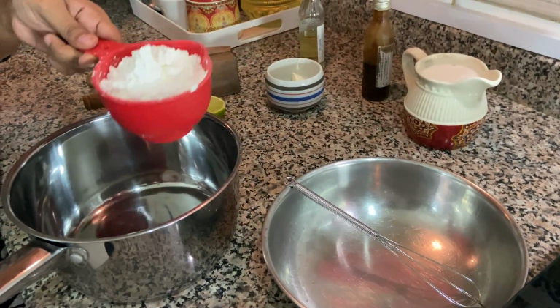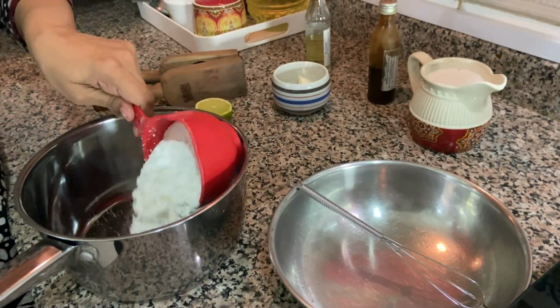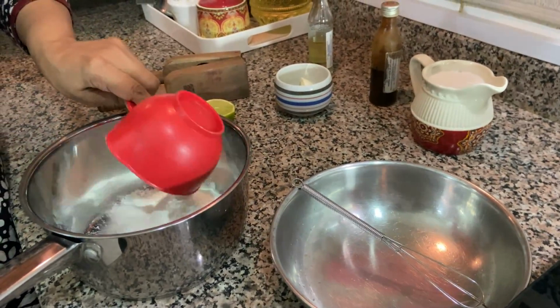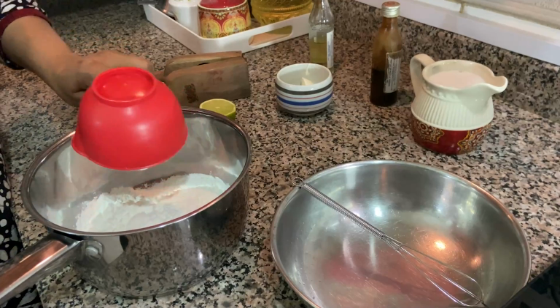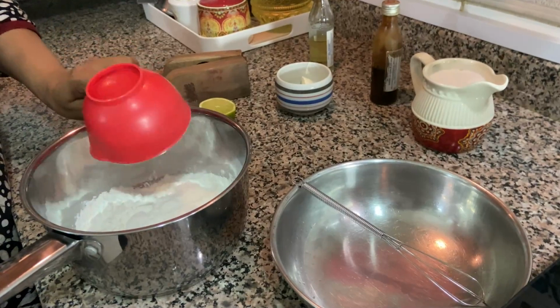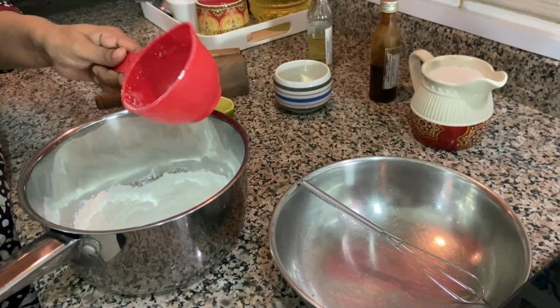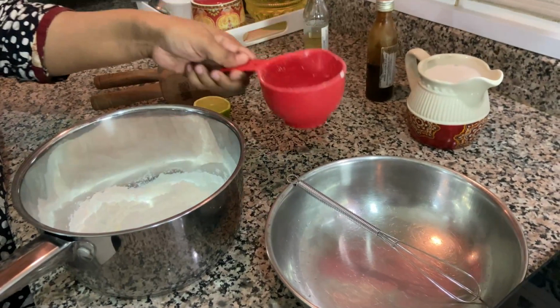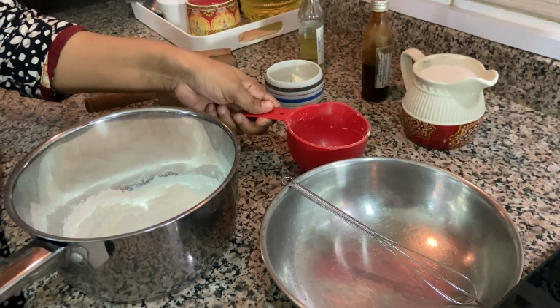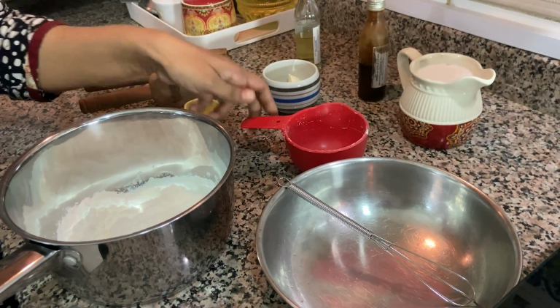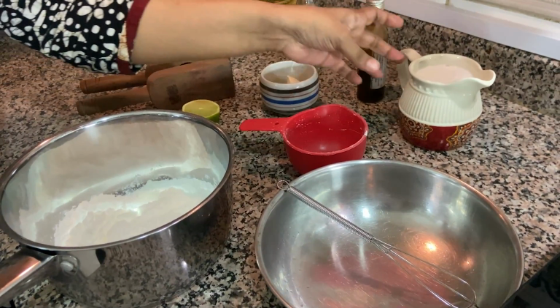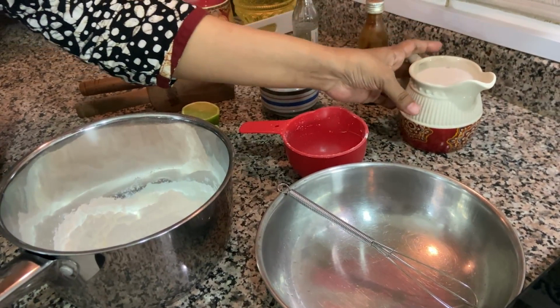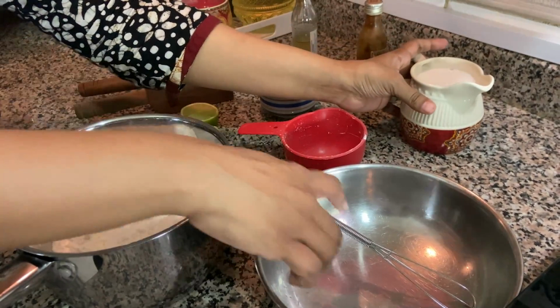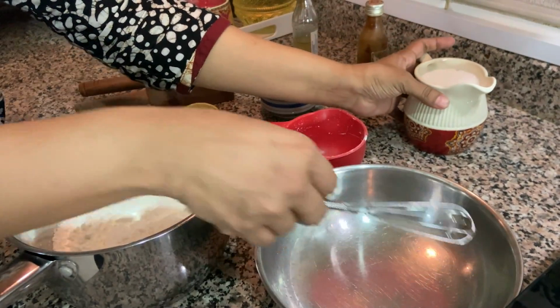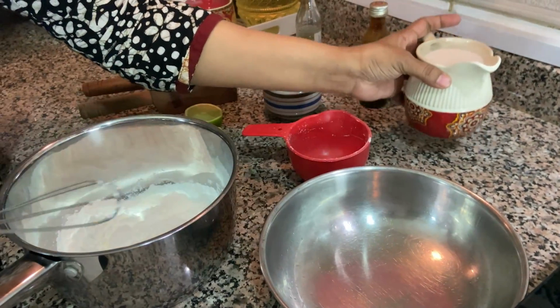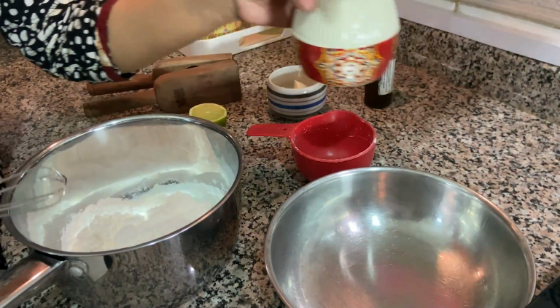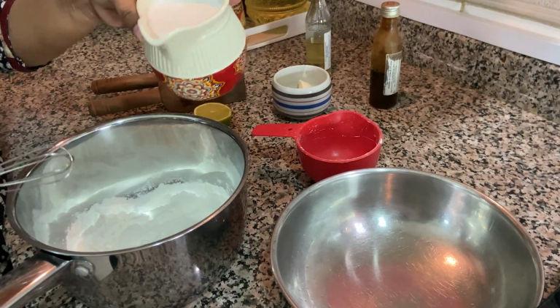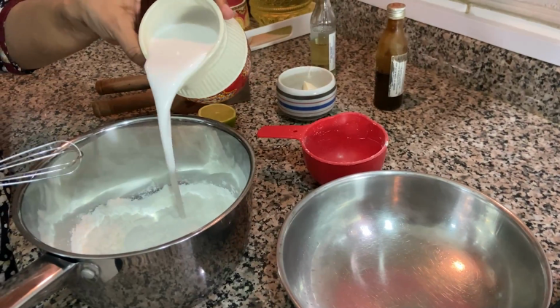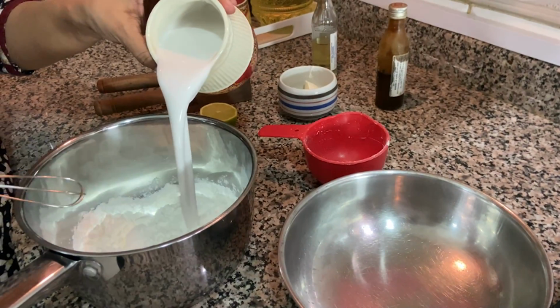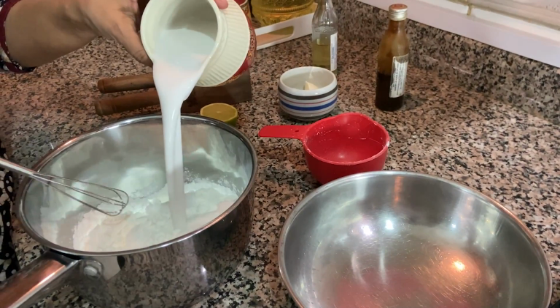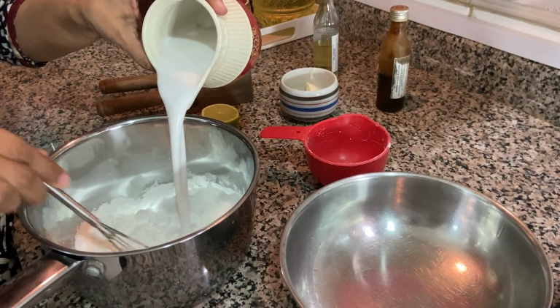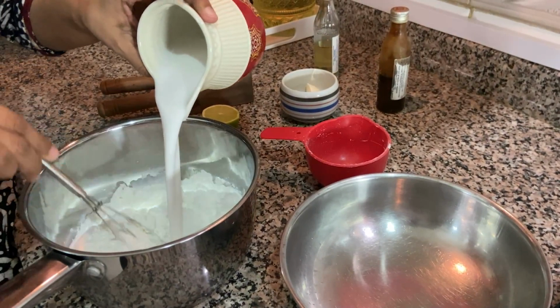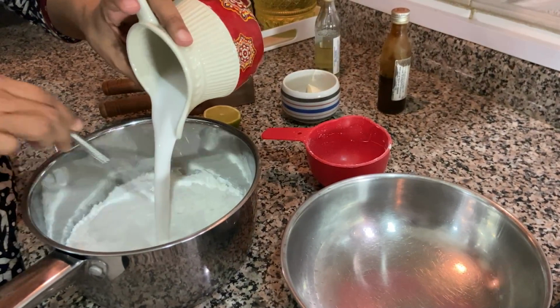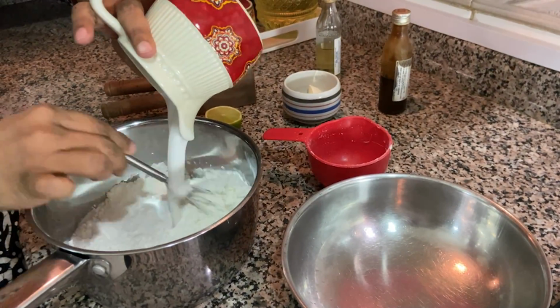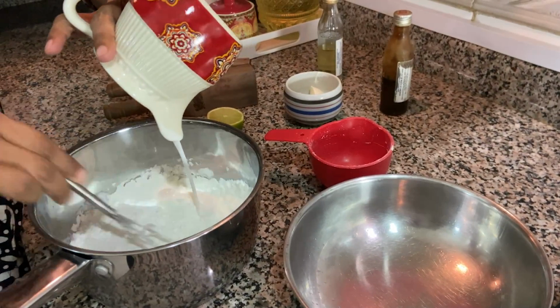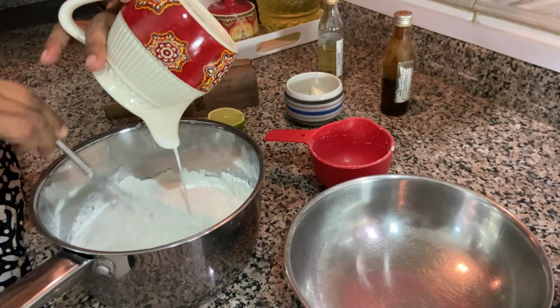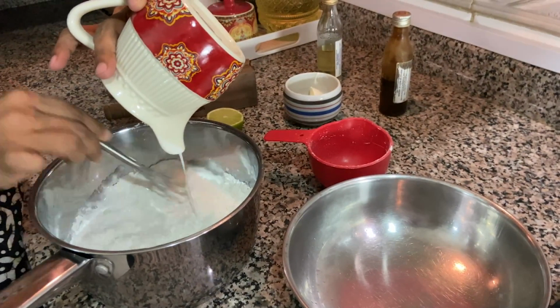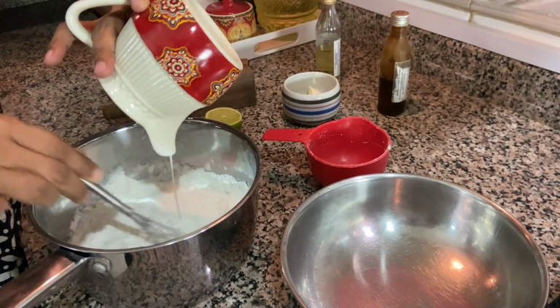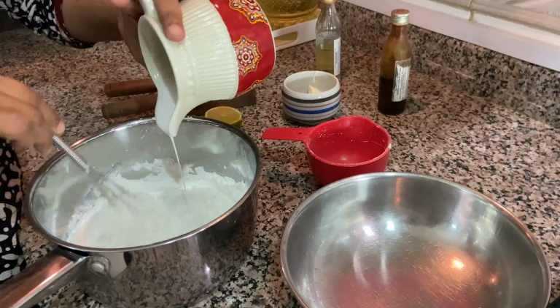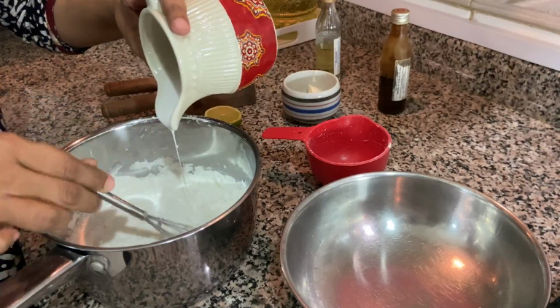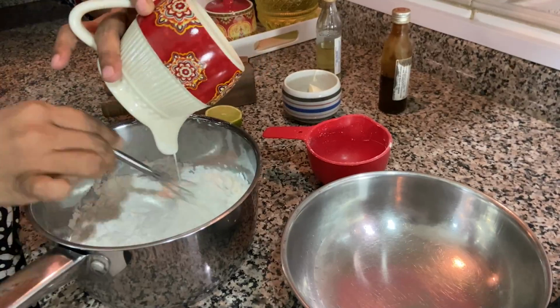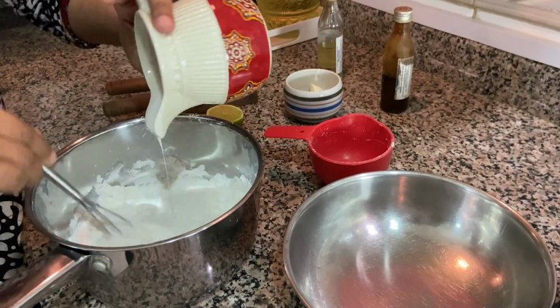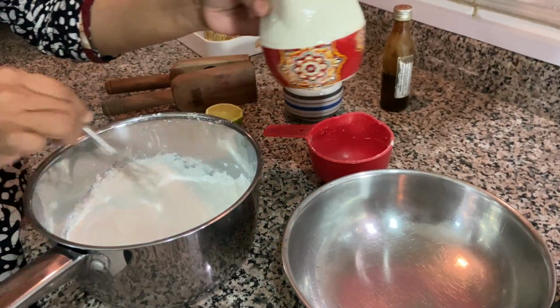Here I have taken one cup of cornflour. To this I'm going to add 350 ml of homemade coconut milk. This mixture should be lump-free, so I'm going to mix it thoroughly.